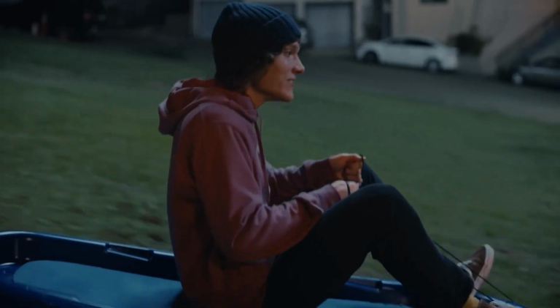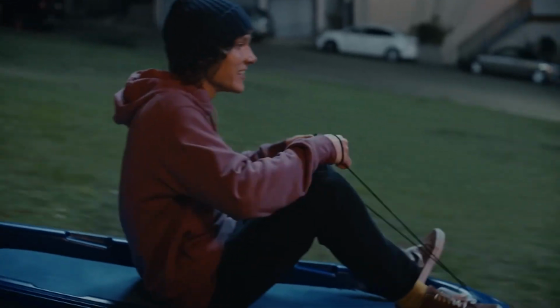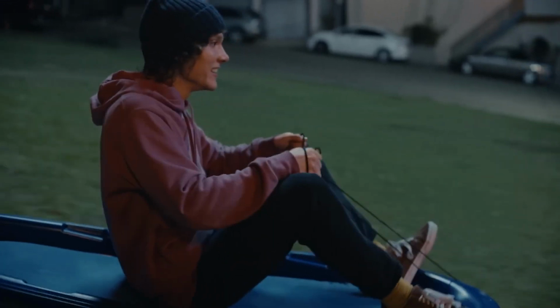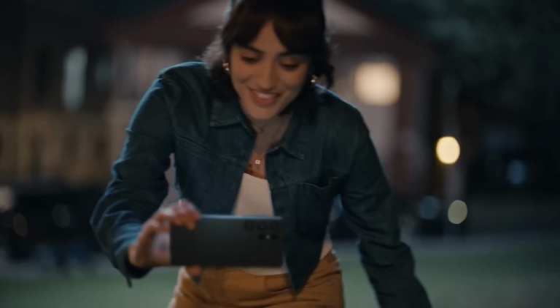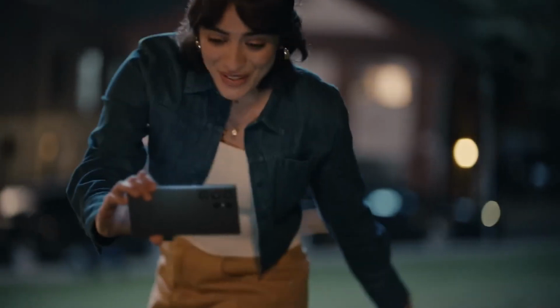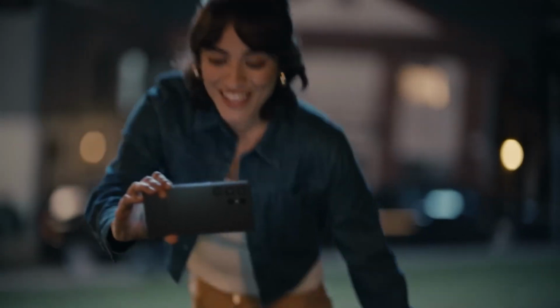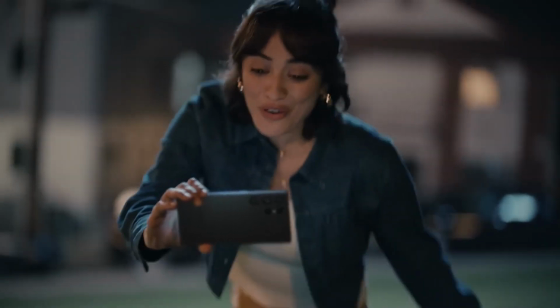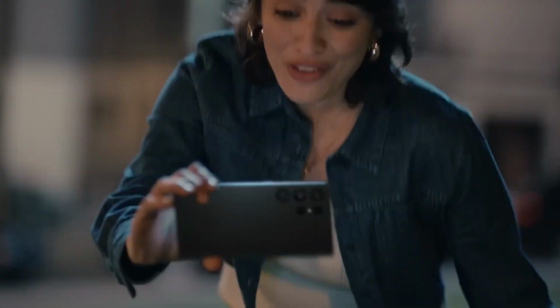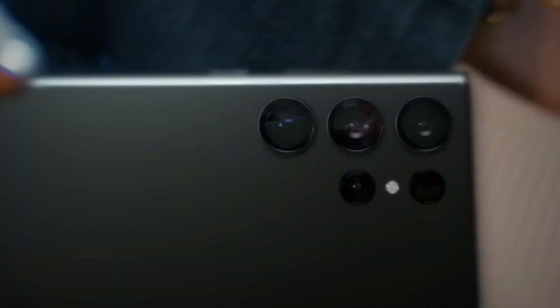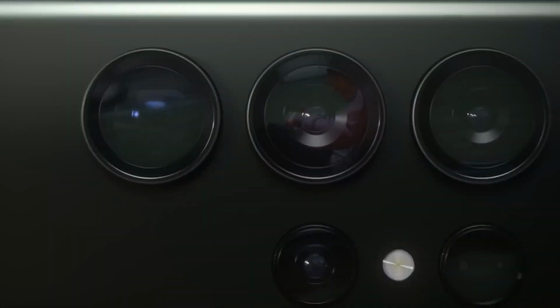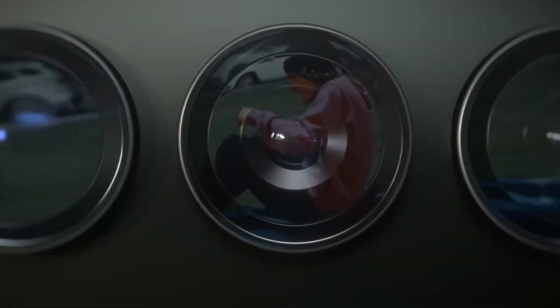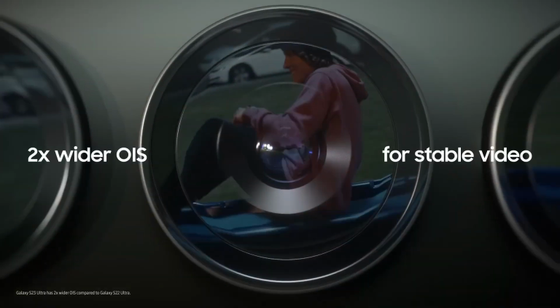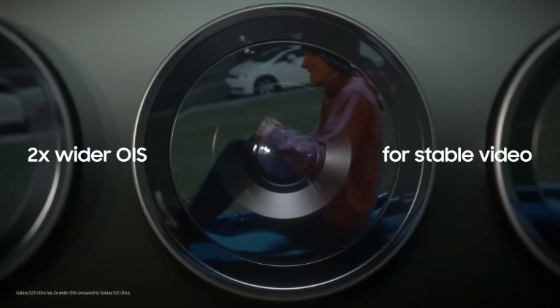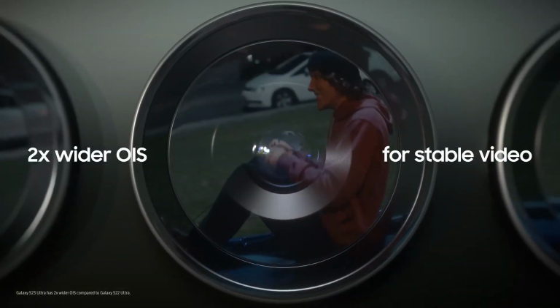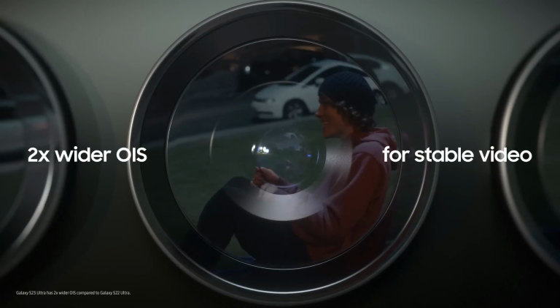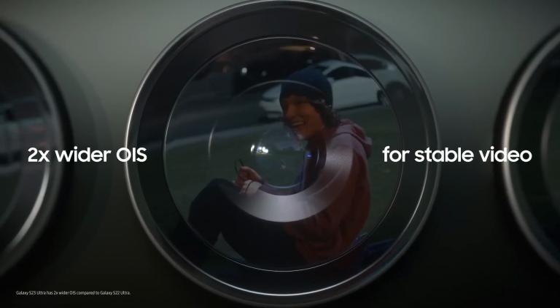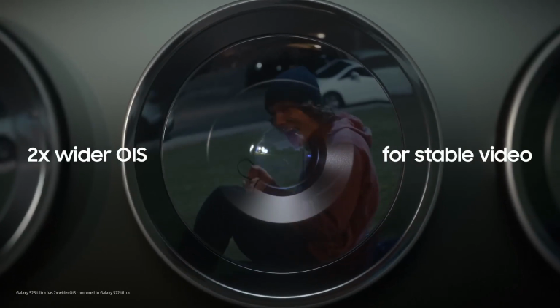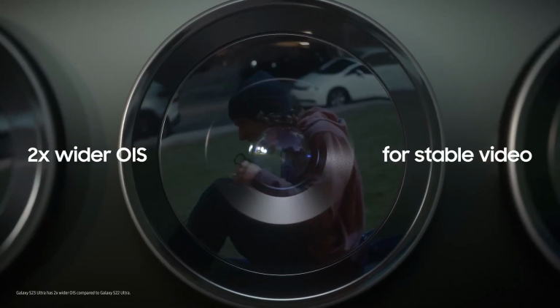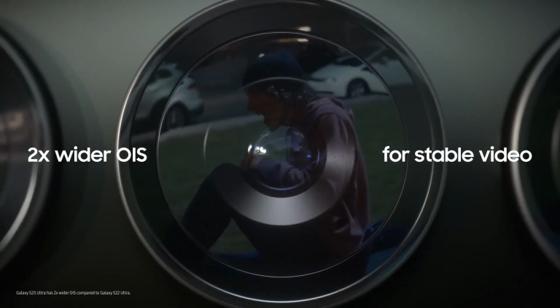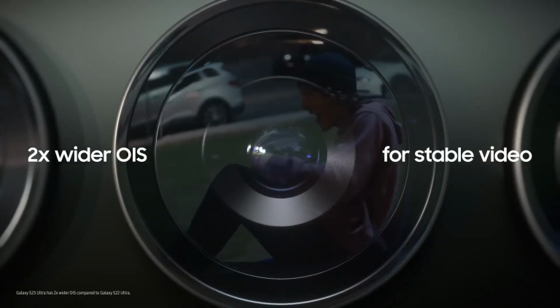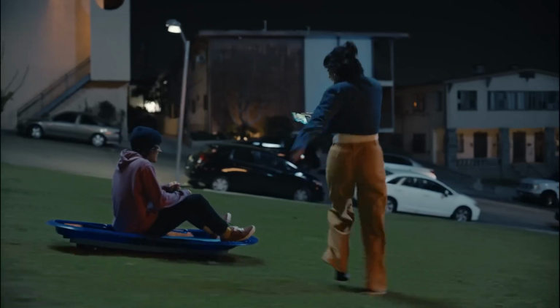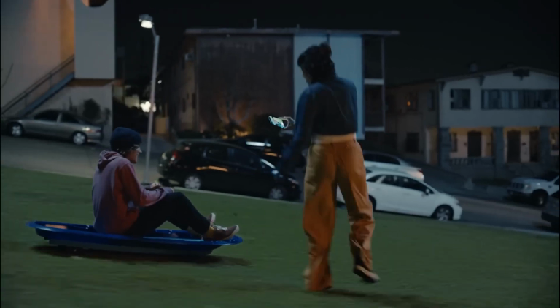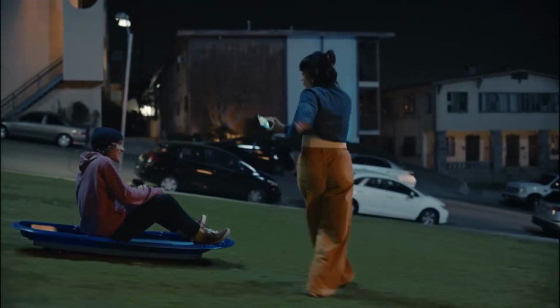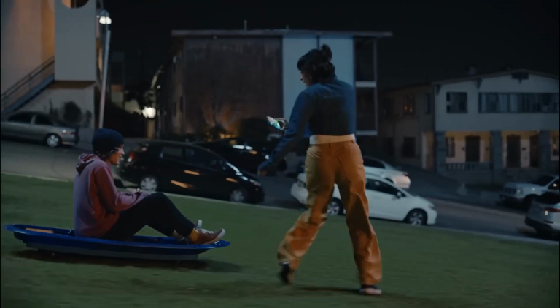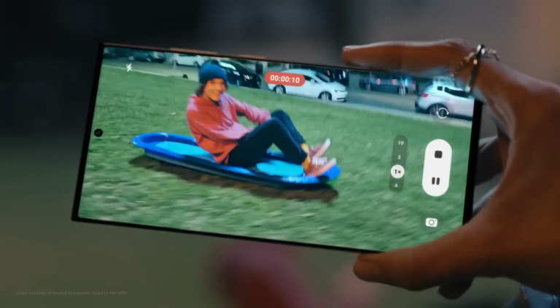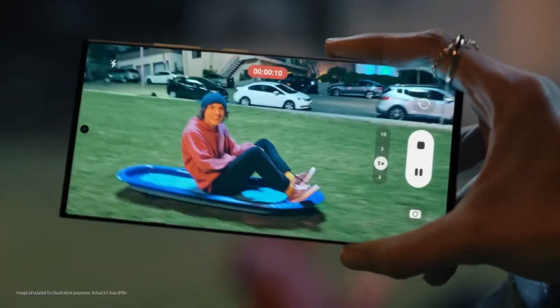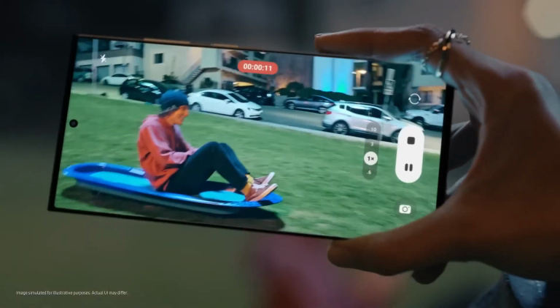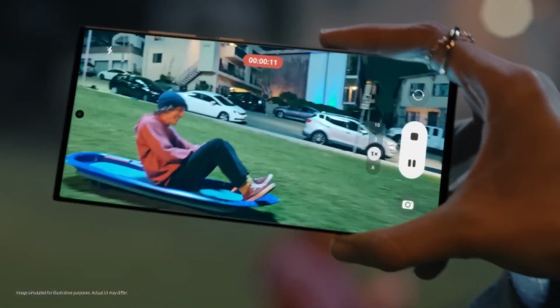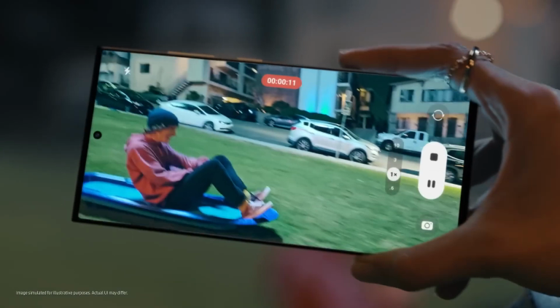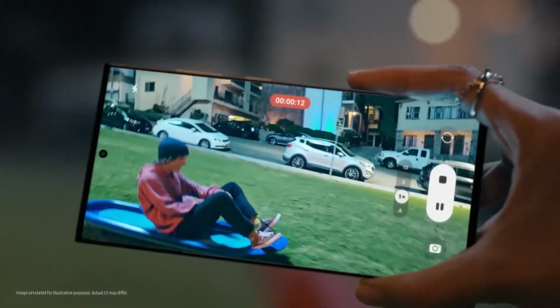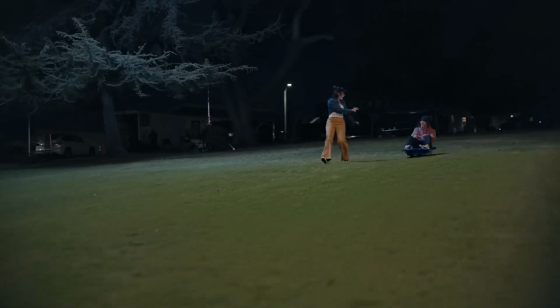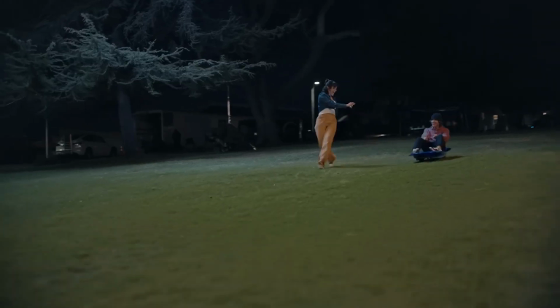Where's your sled? Don't need one — it's more fun filming you with autography. Galaxy S23 Ultra has two times wider OIS and improved AI for more stable night videos. Woo-hoo!